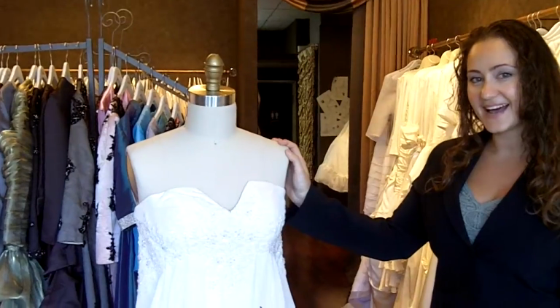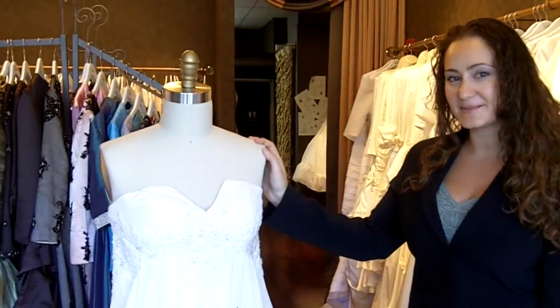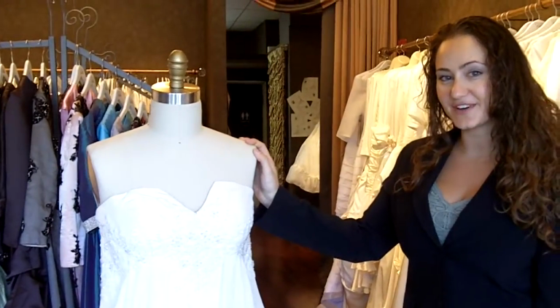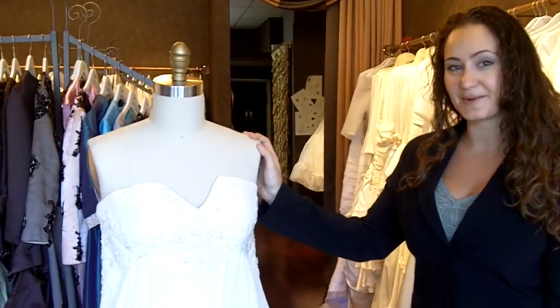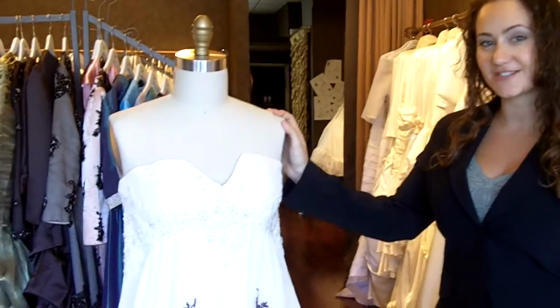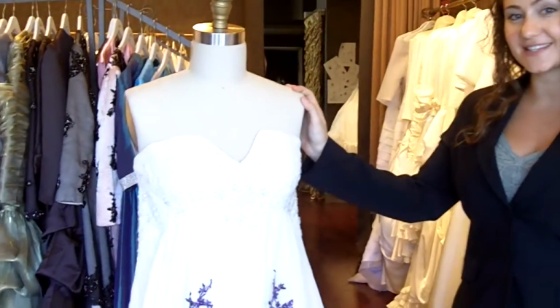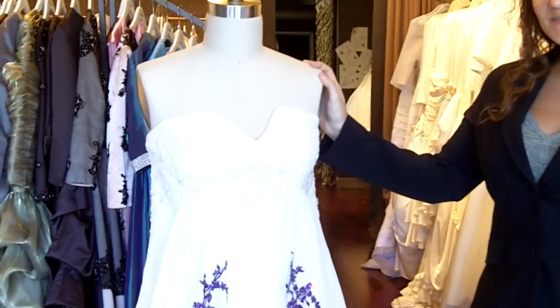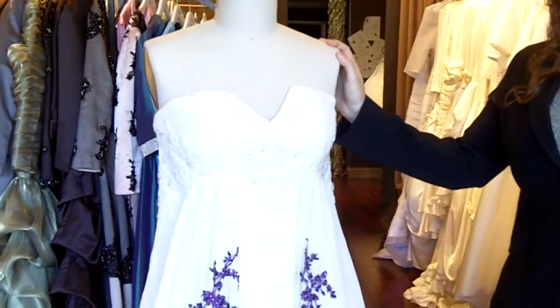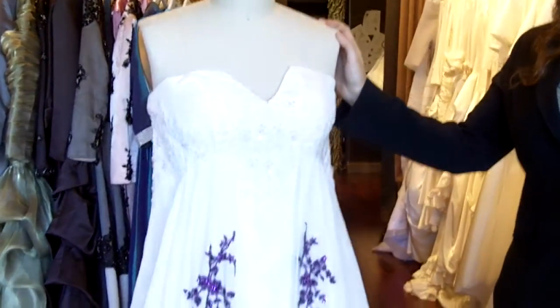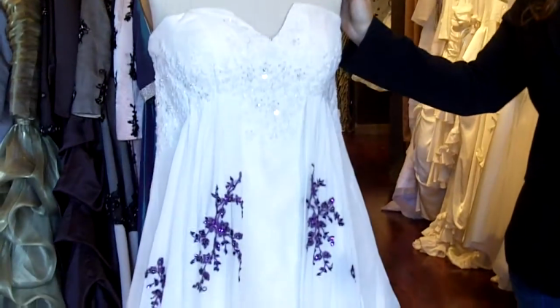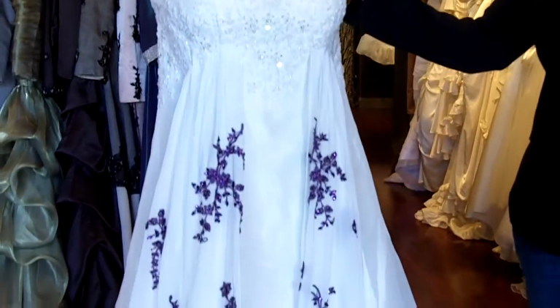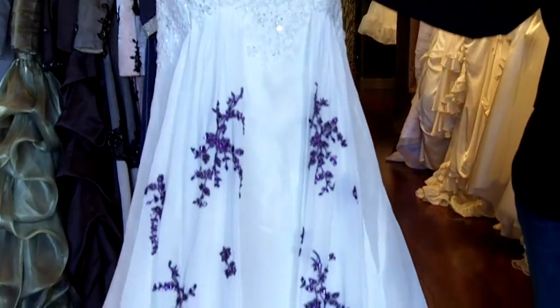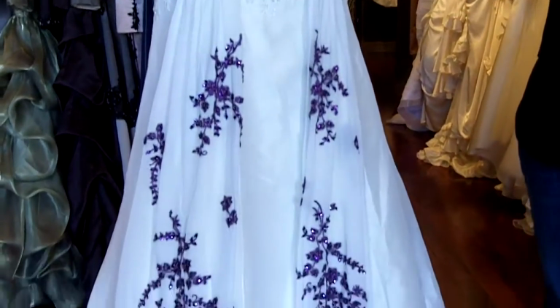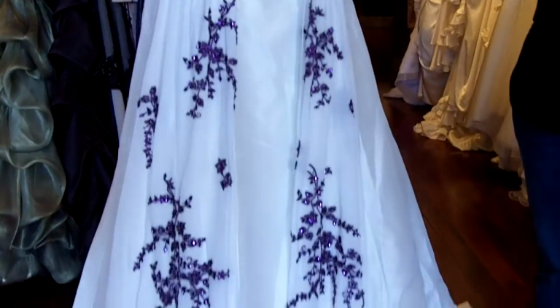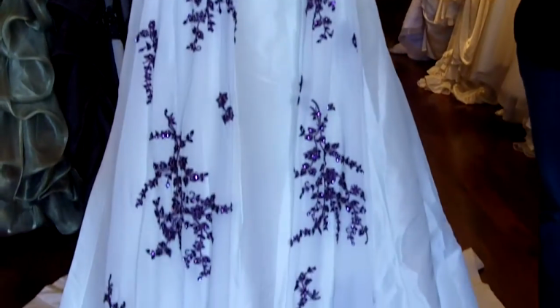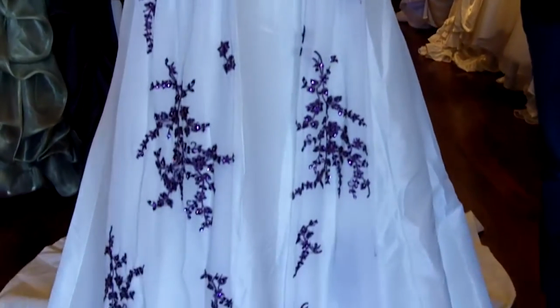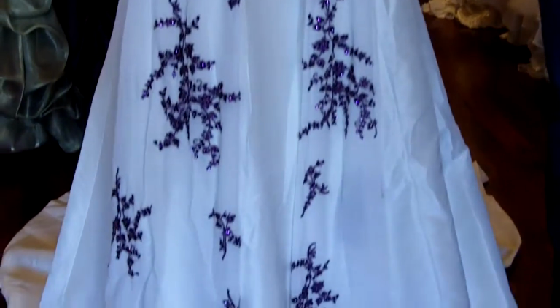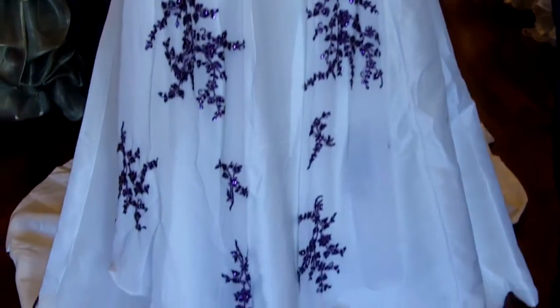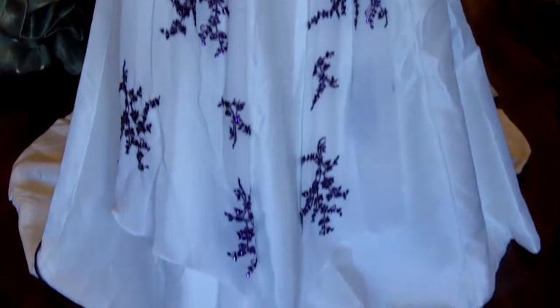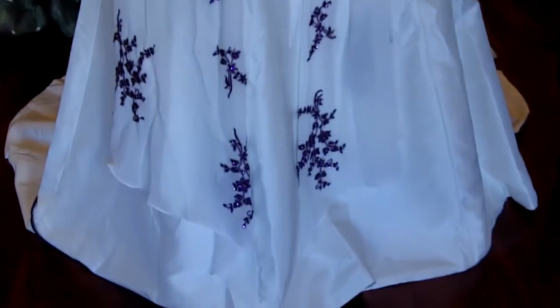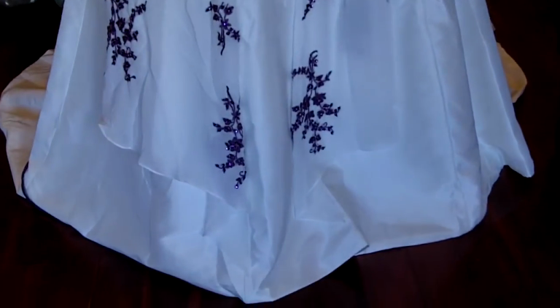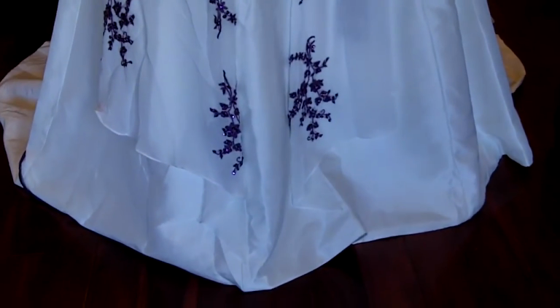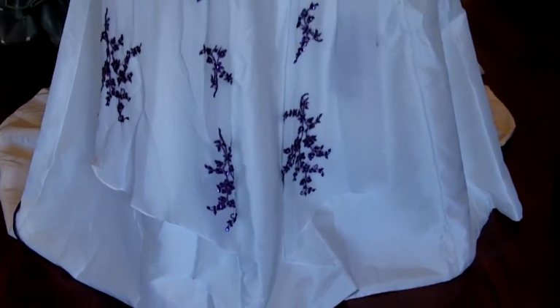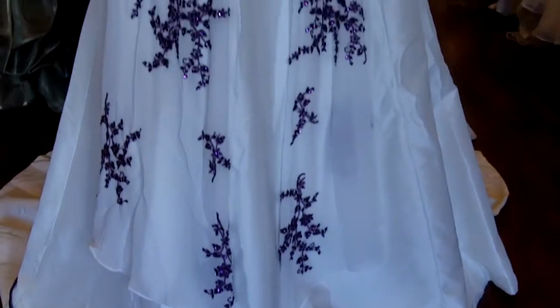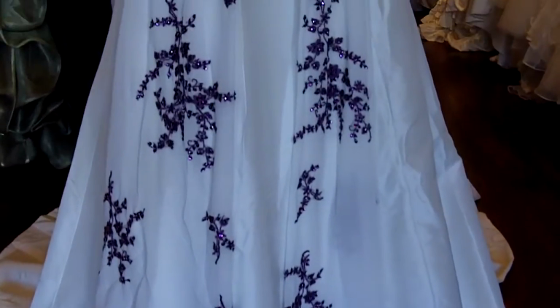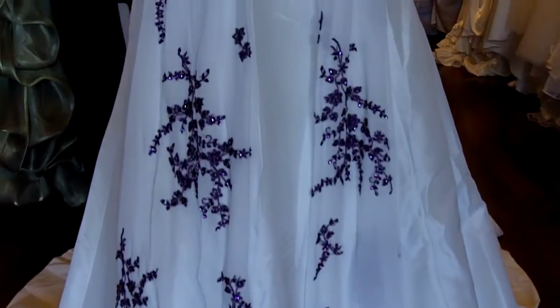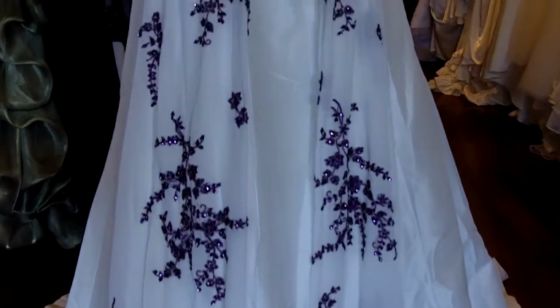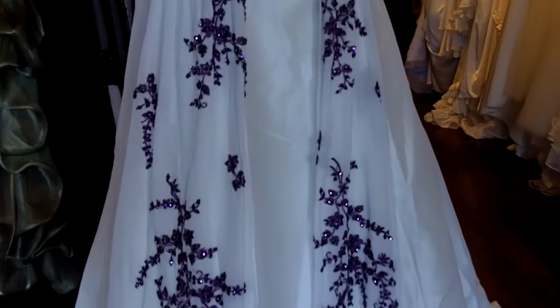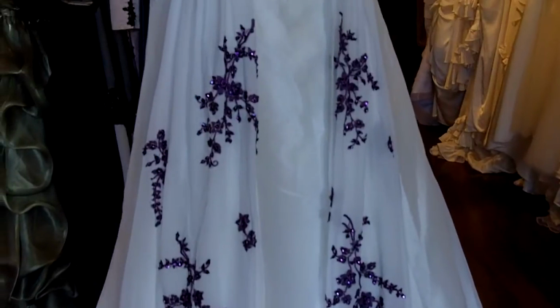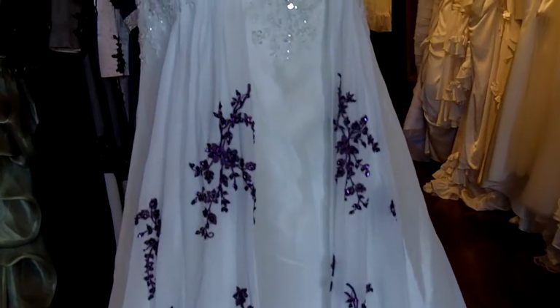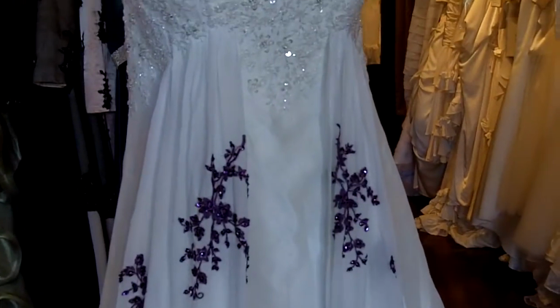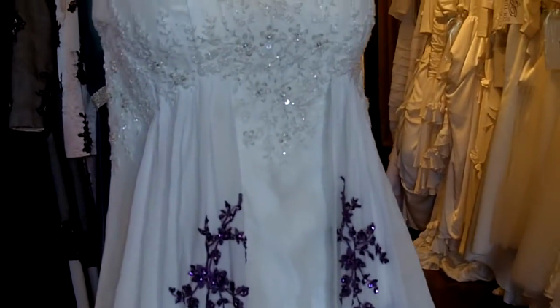Hi, I'm Tova from Winning Dress Fantasy. Thank you so much for joining us today. Today, I will talk about FCWD07. This dress is available on our website under the category Modern Vintage Dresses.